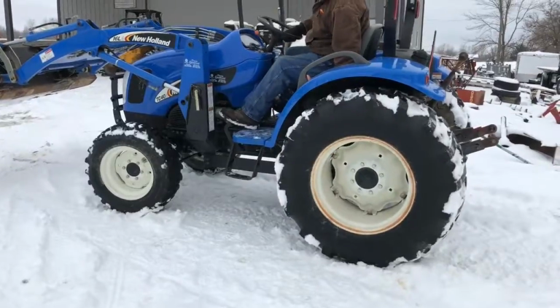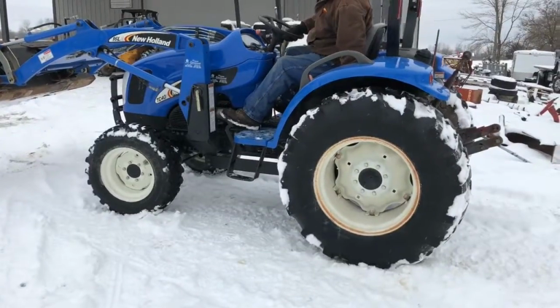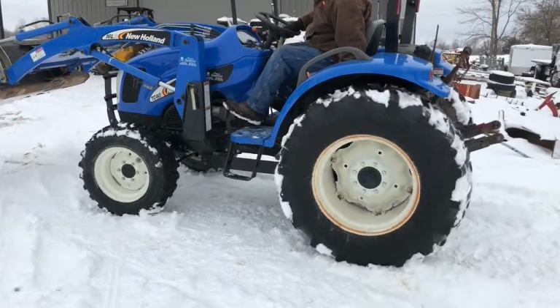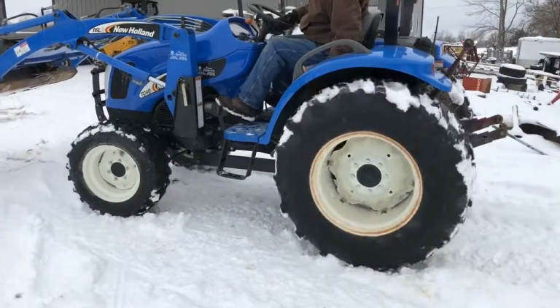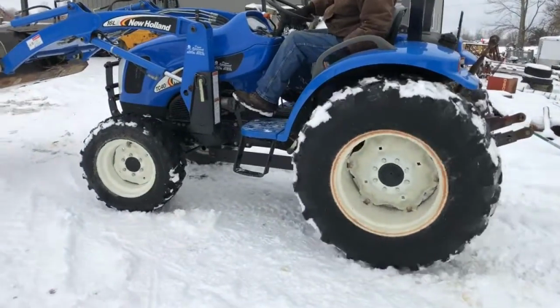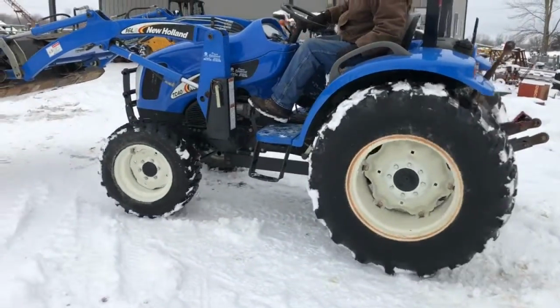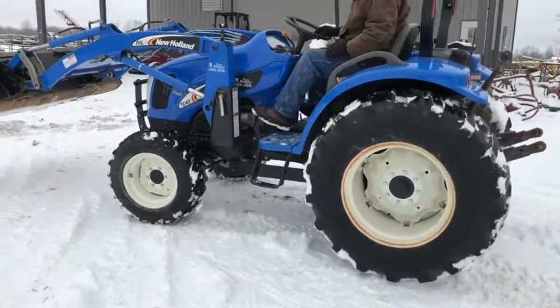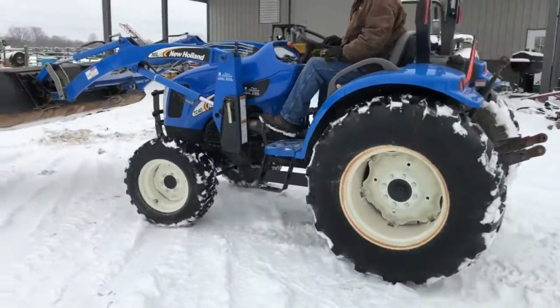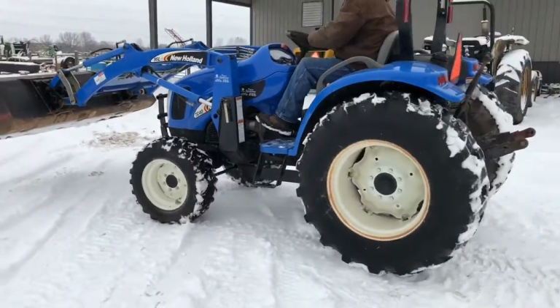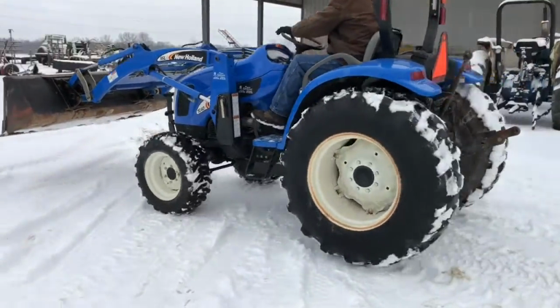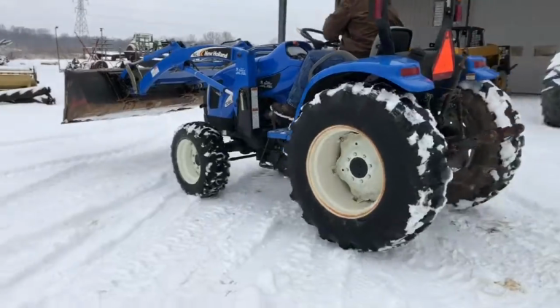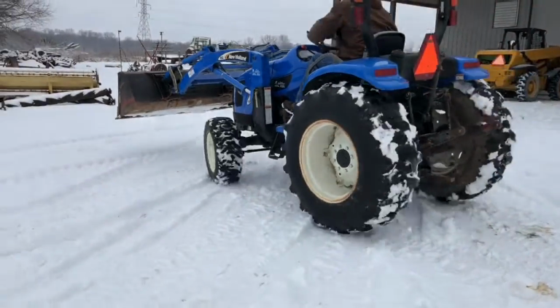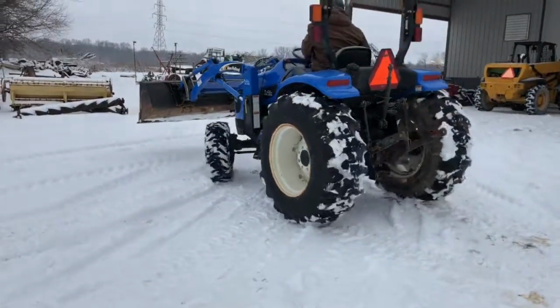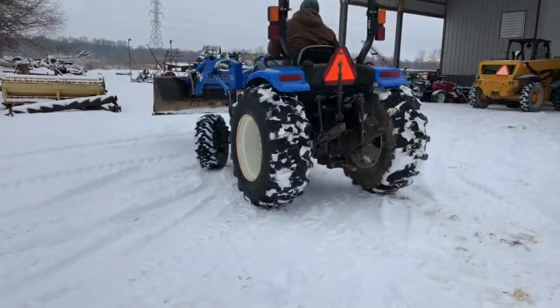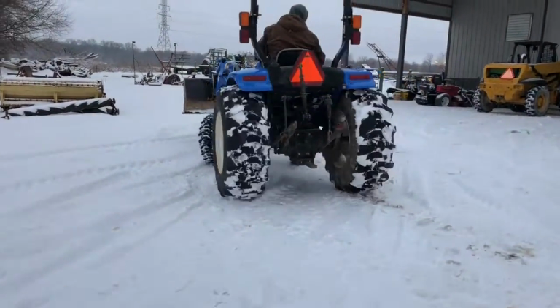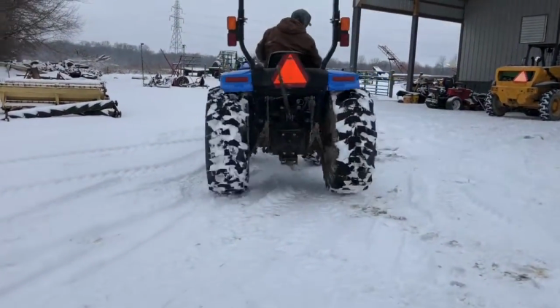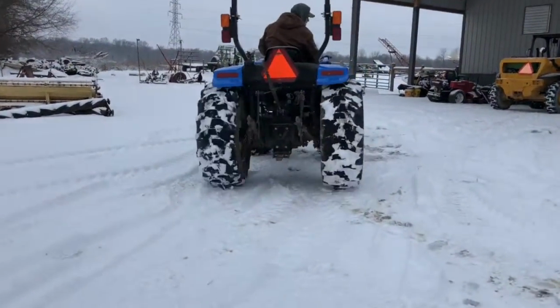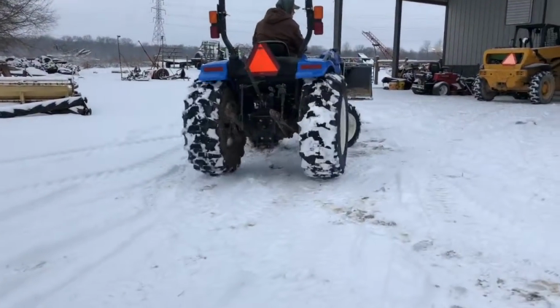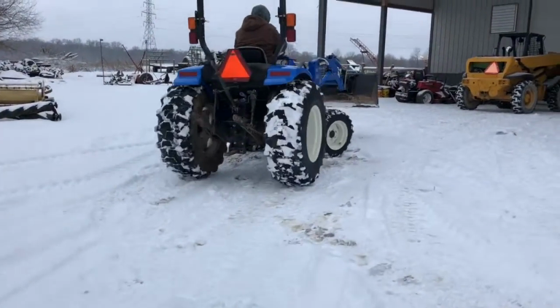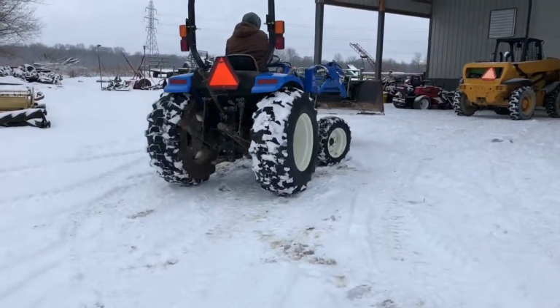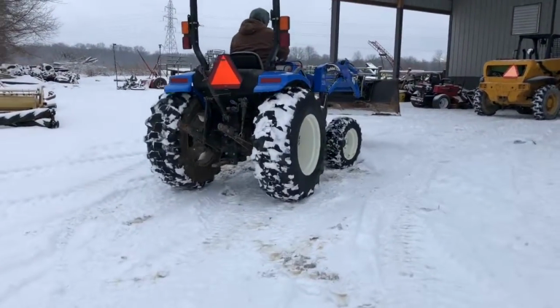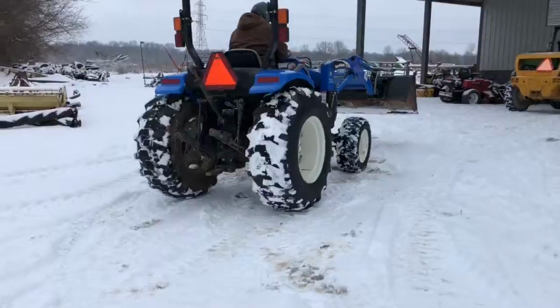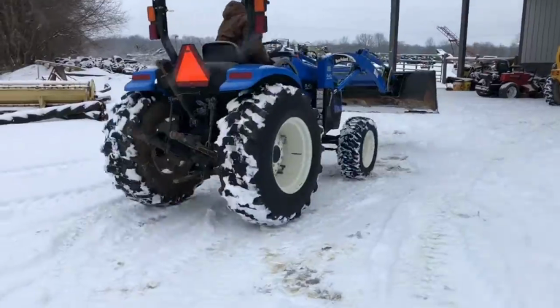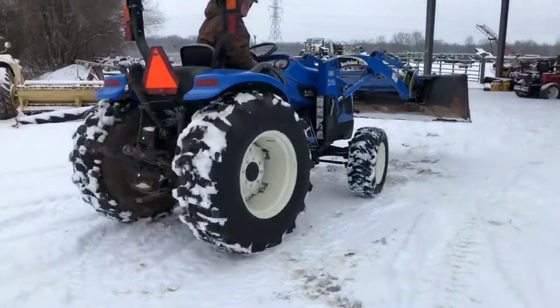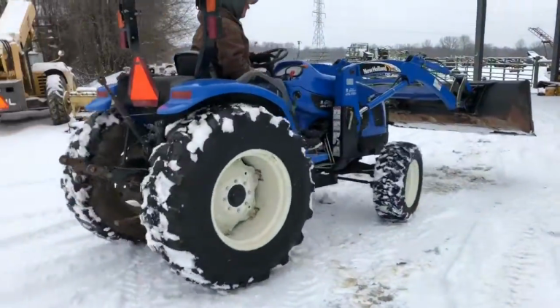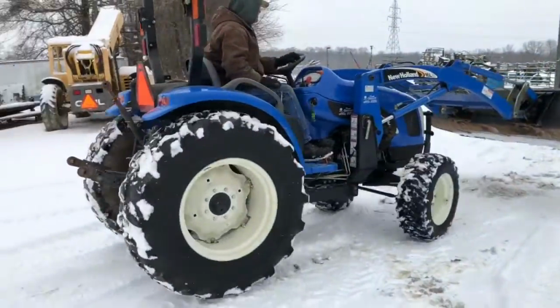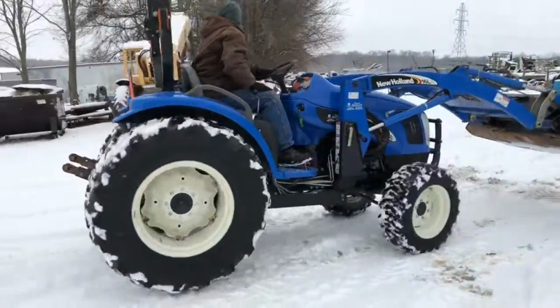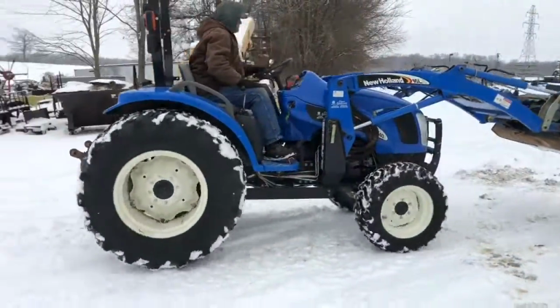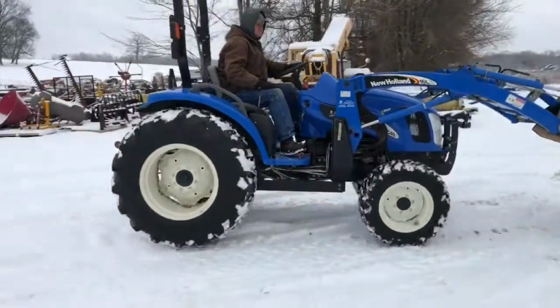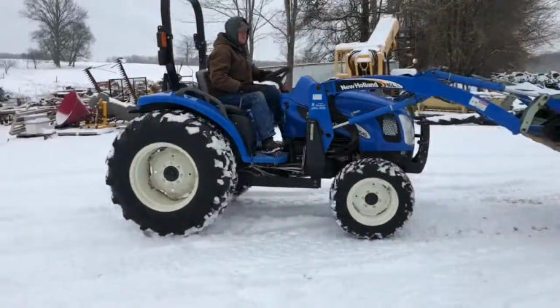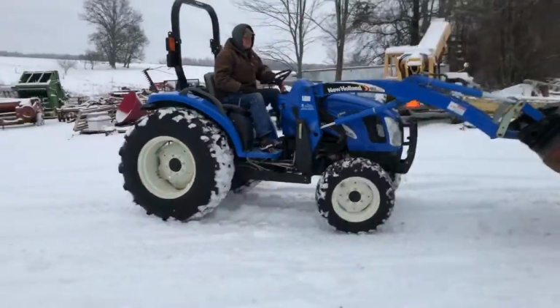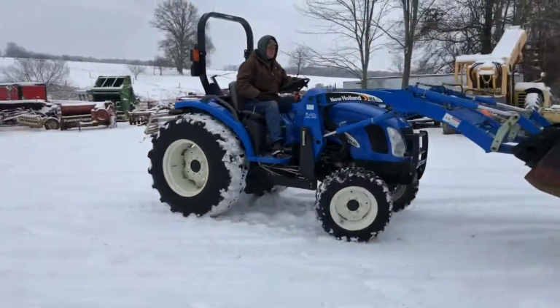Here's a really nice New Holland TC40 compact tractor. We started off in two-wheel drive and then shifted it to four-wheel drive, and you can see the right front tire did grab and helped it pull forward. Four-wheel drive is working.